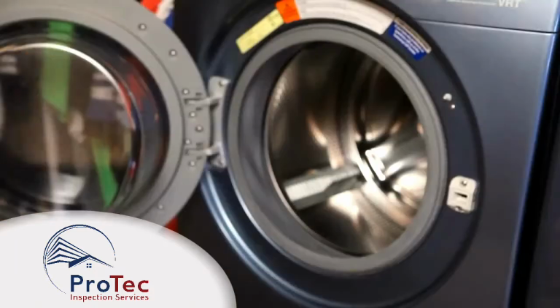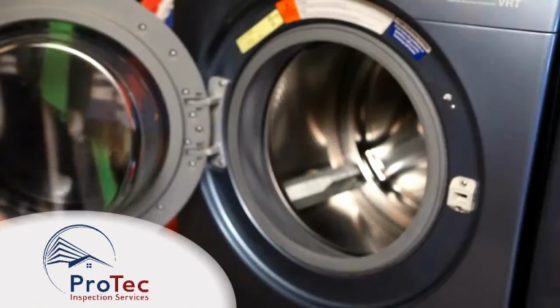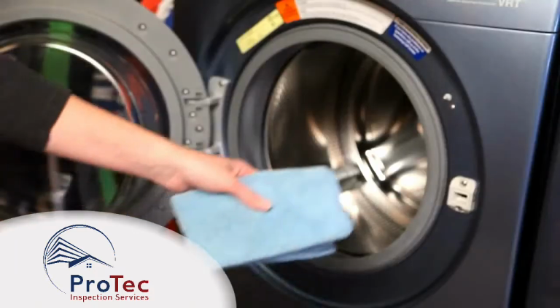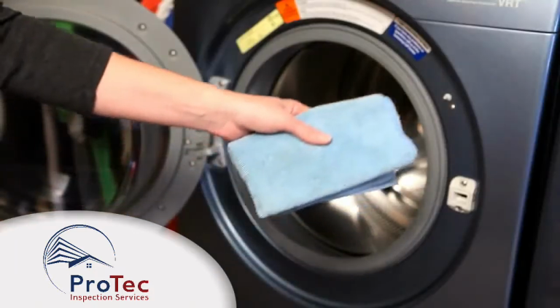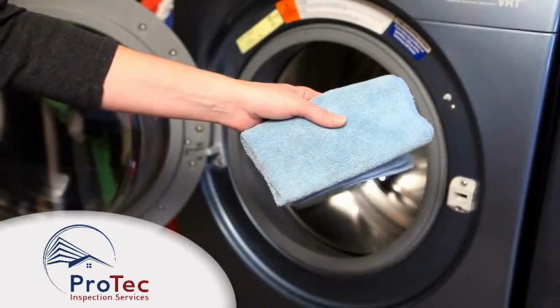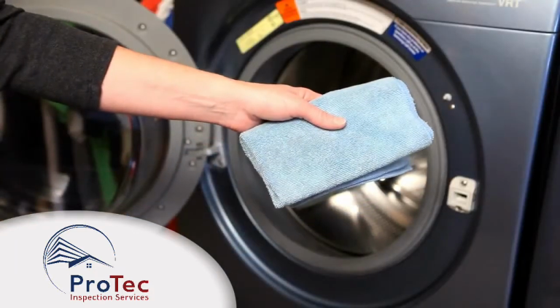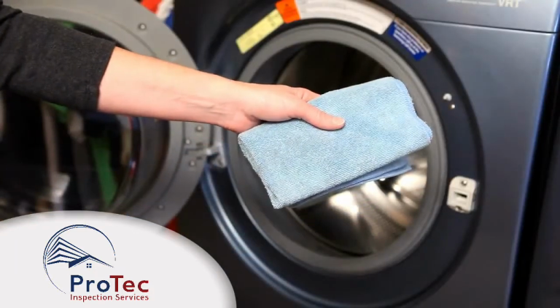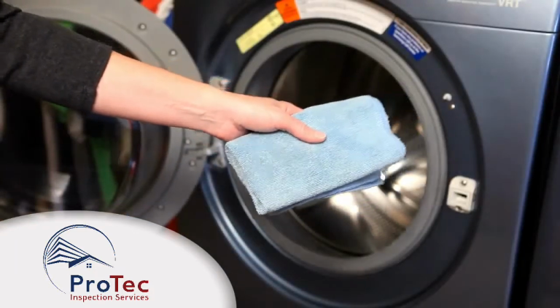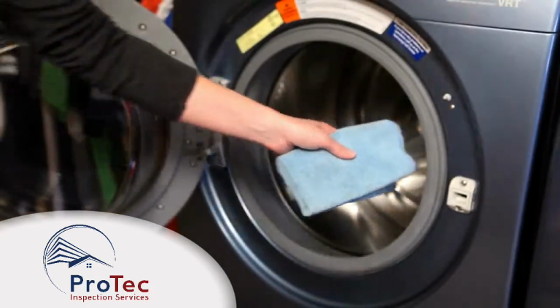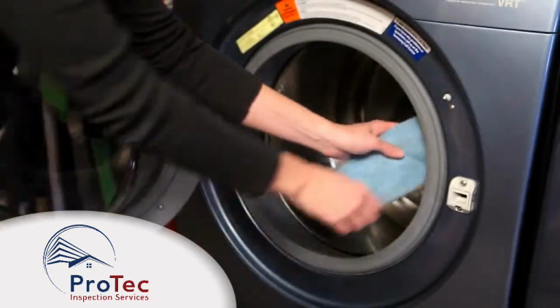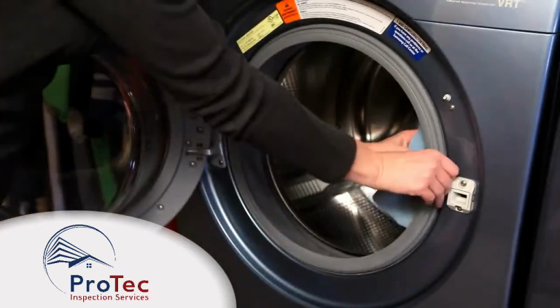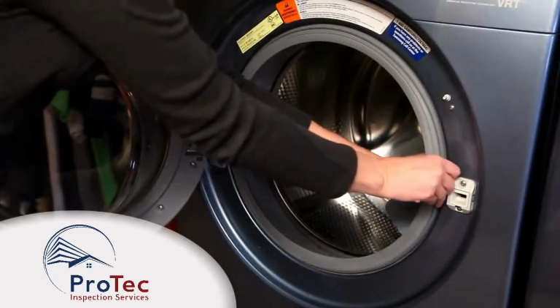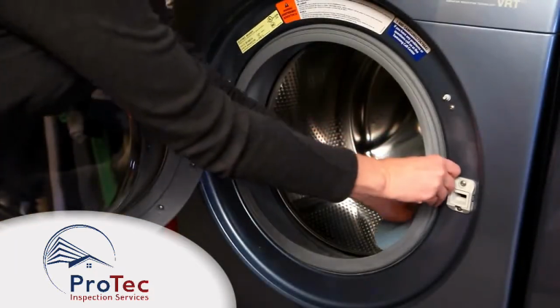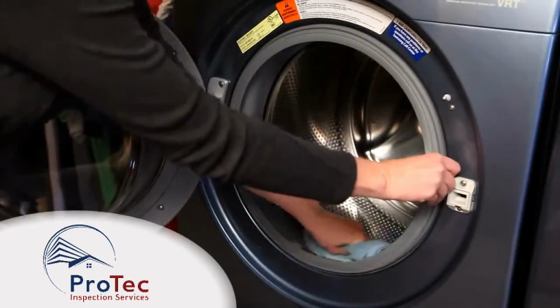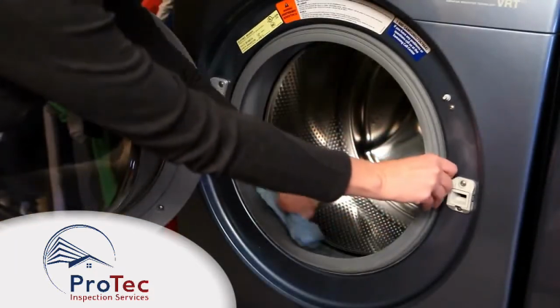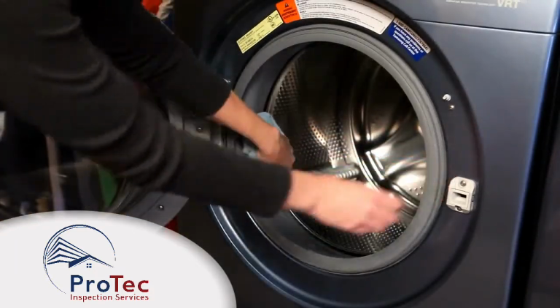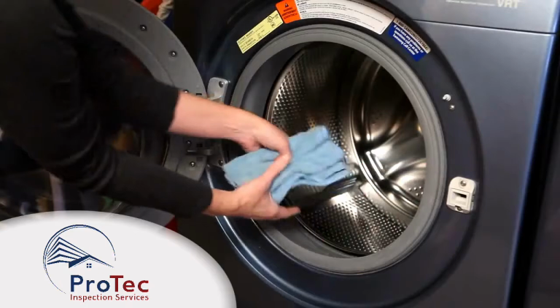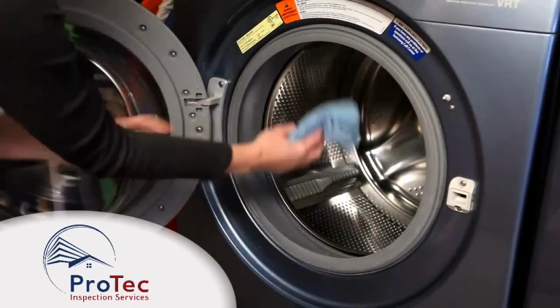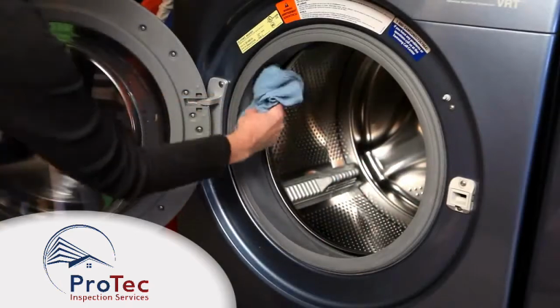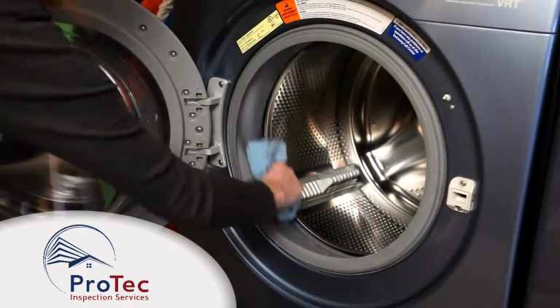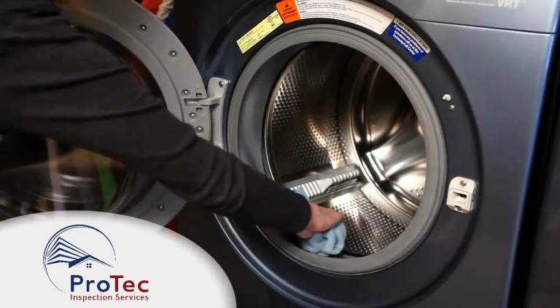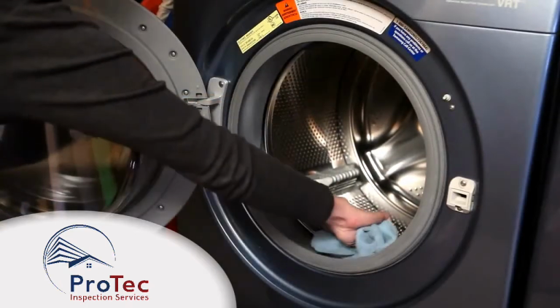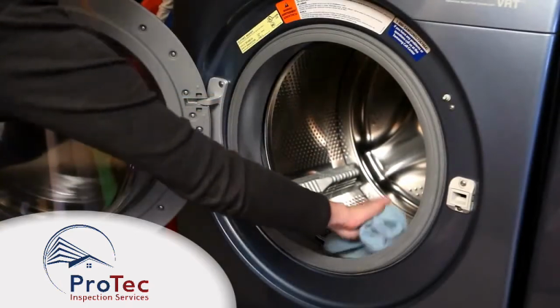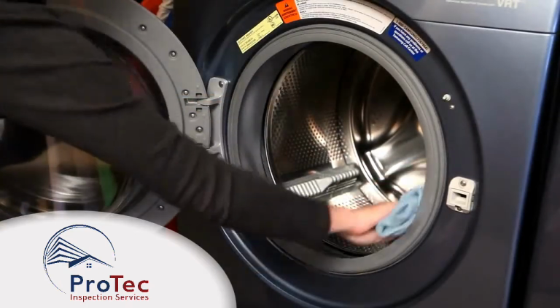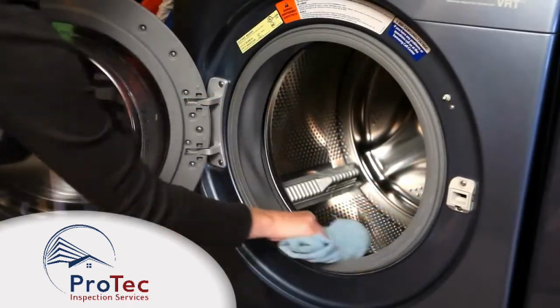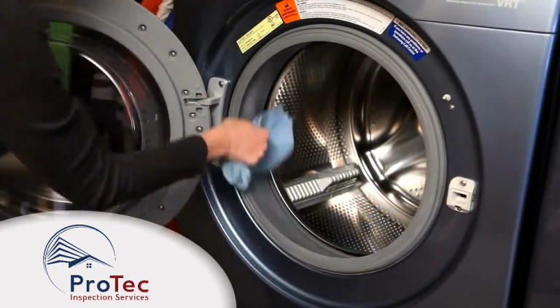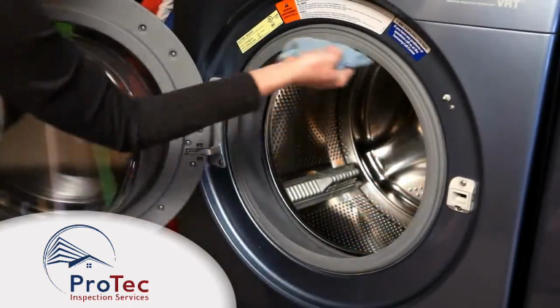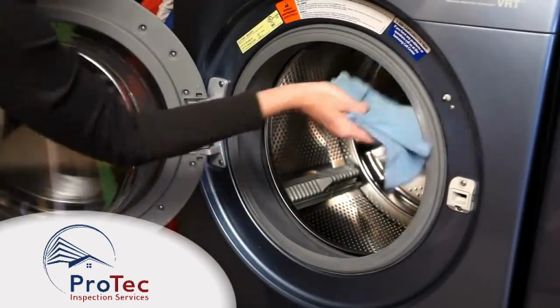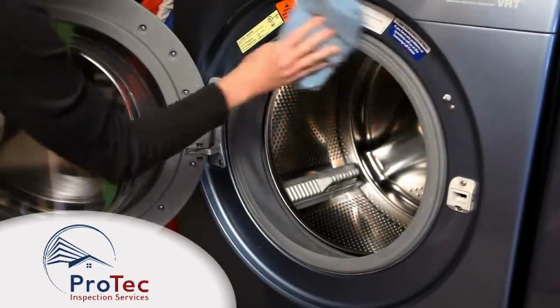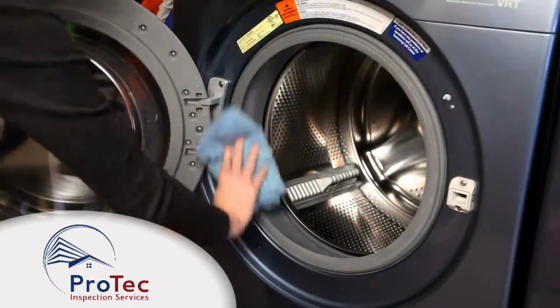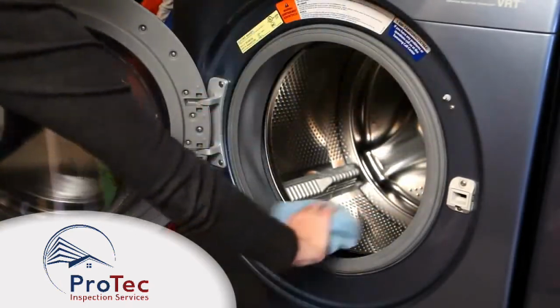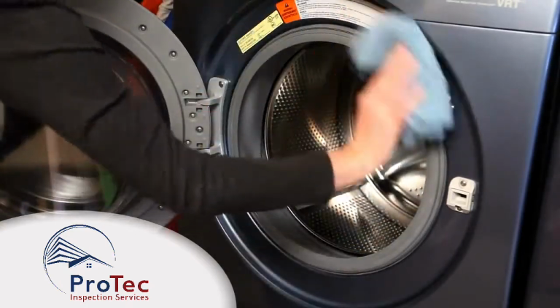First, store a microfiber towel on top of your washer for easy access. After each load of laundry, quickly wipe down the rubber gasket, removing any excess water and grime that collects.